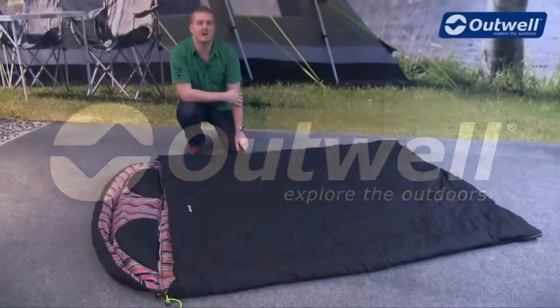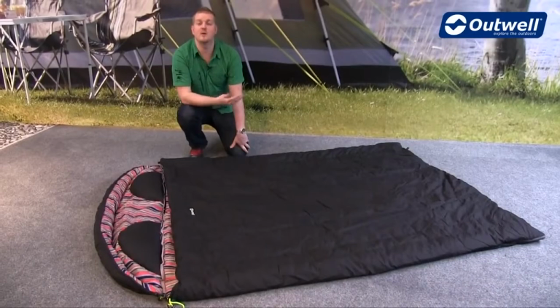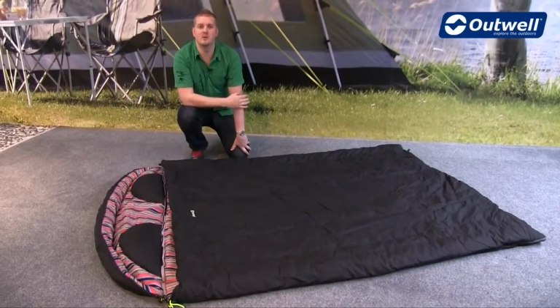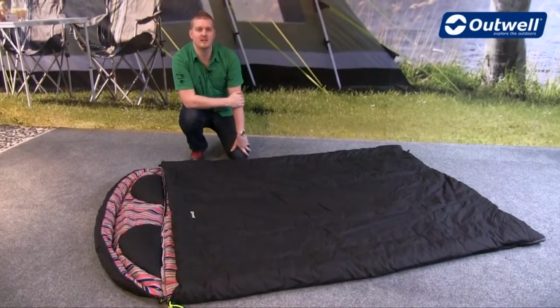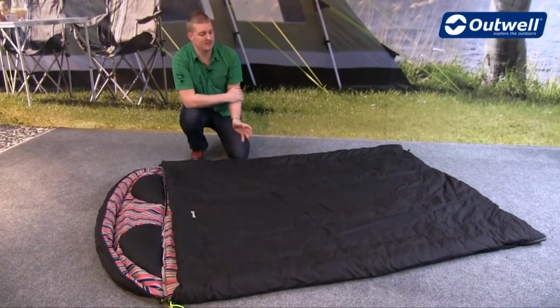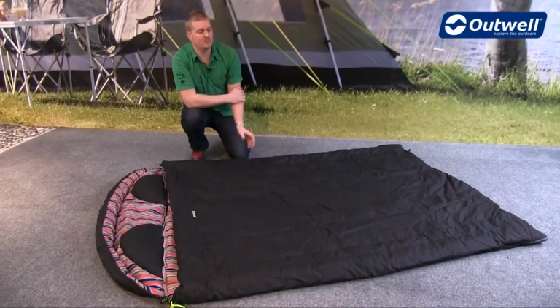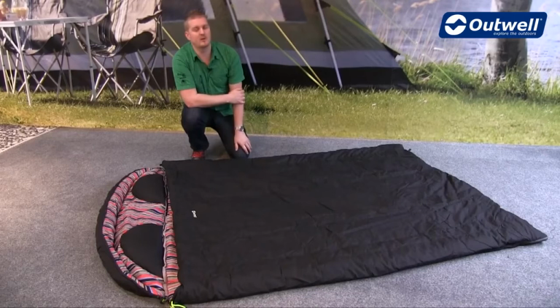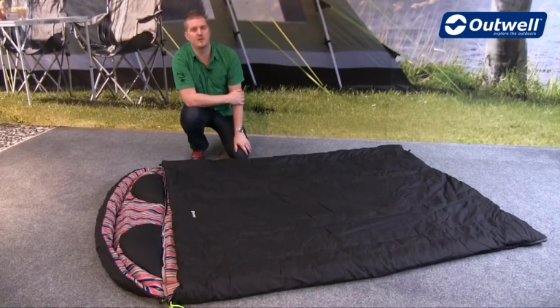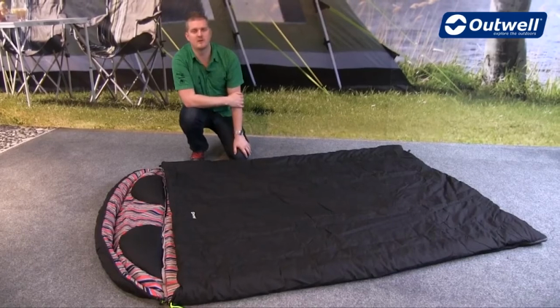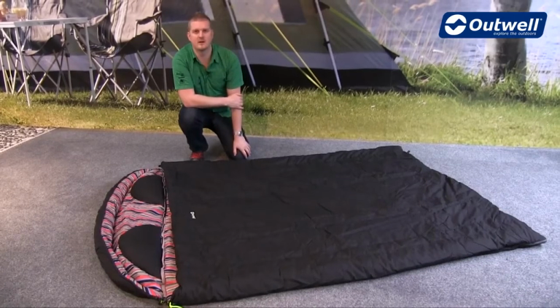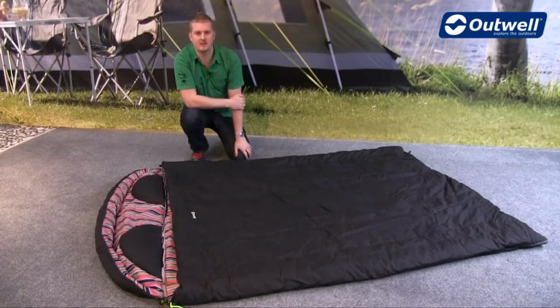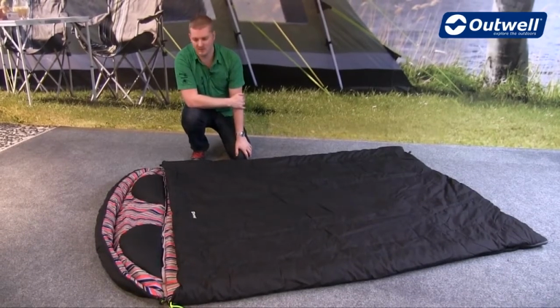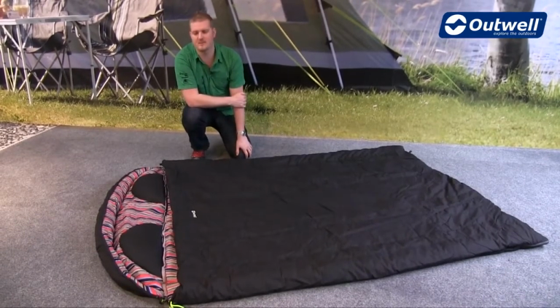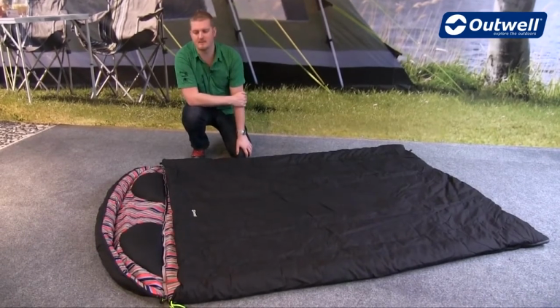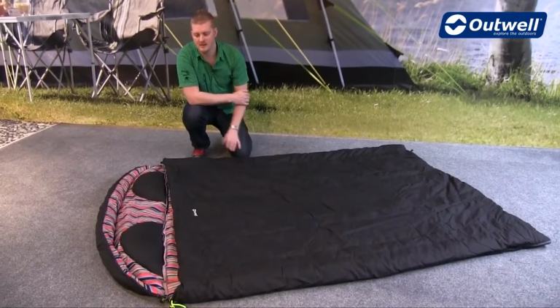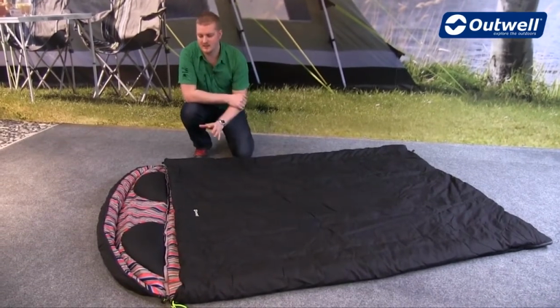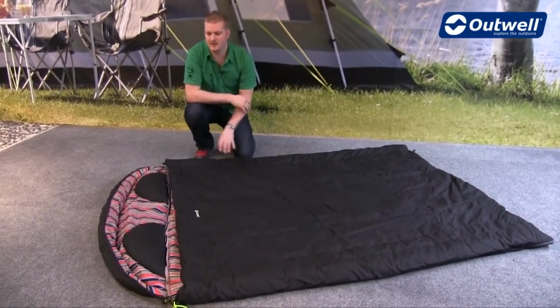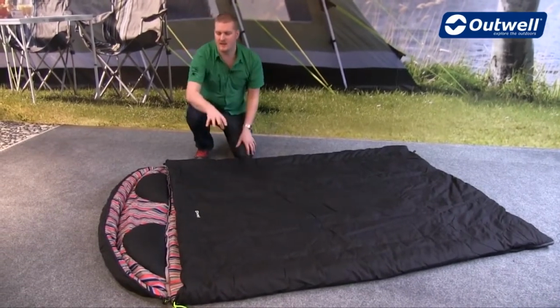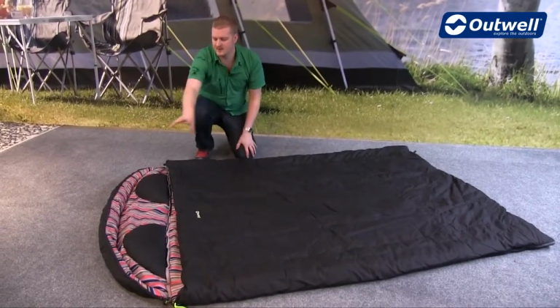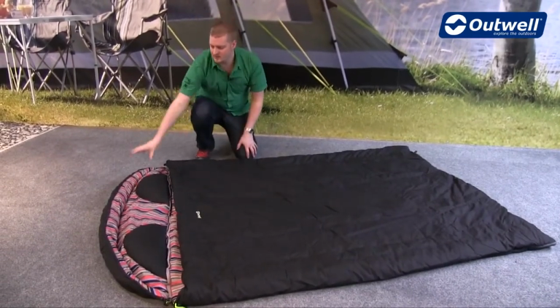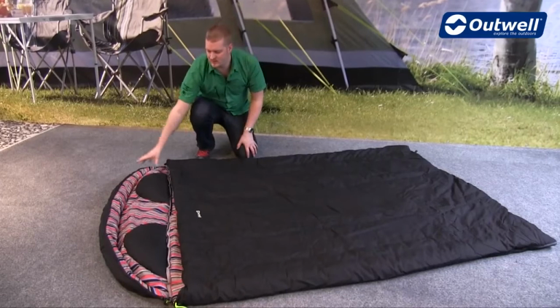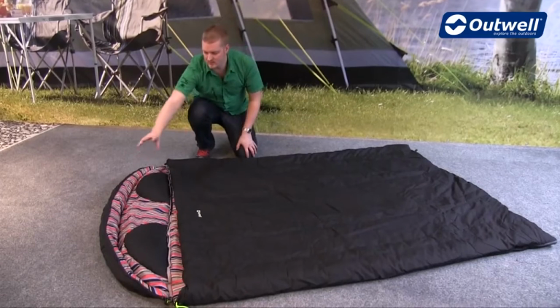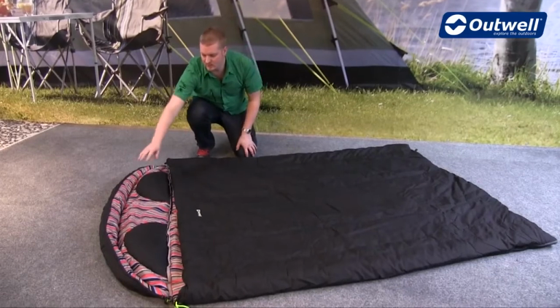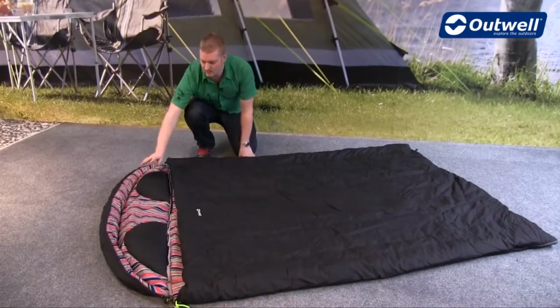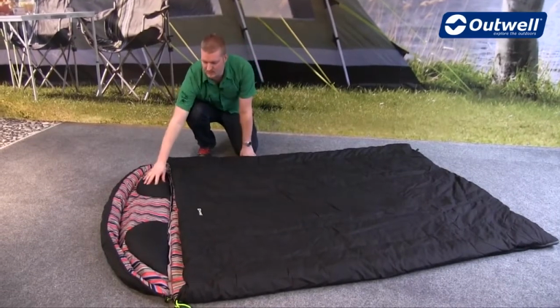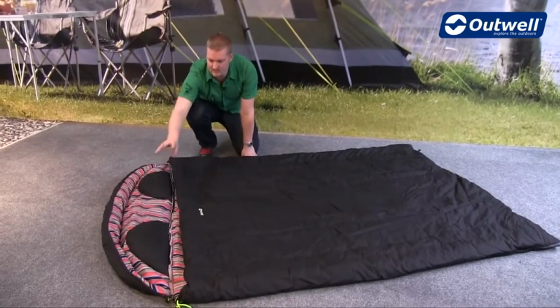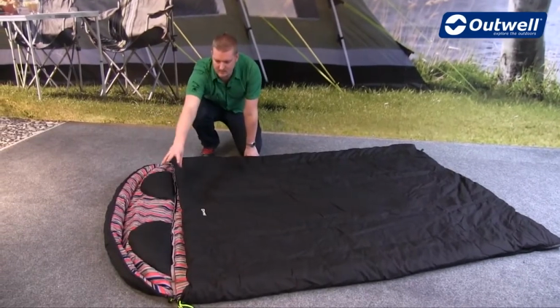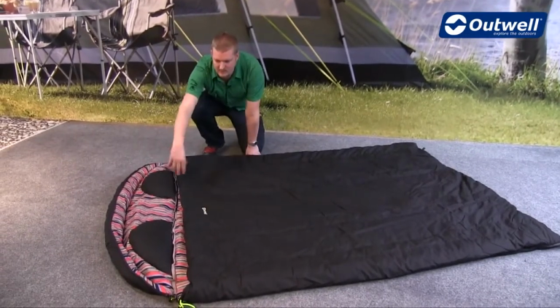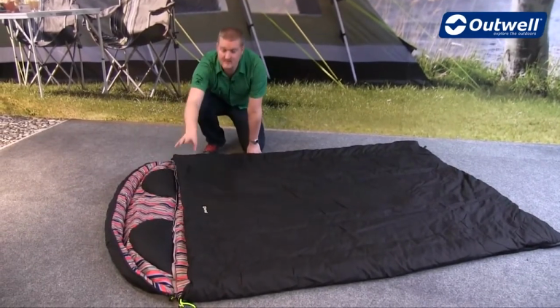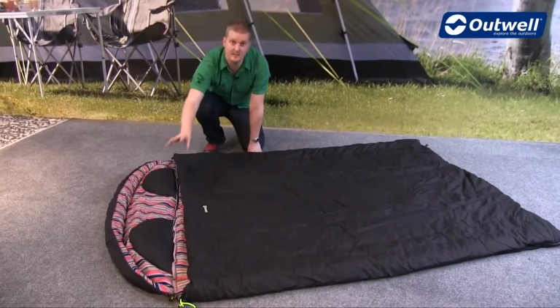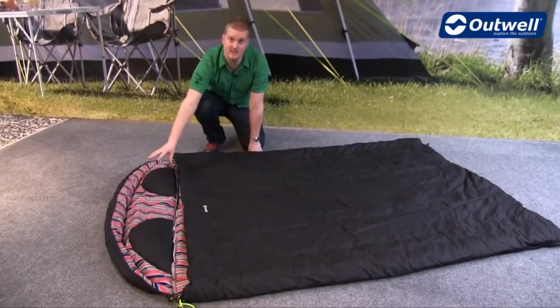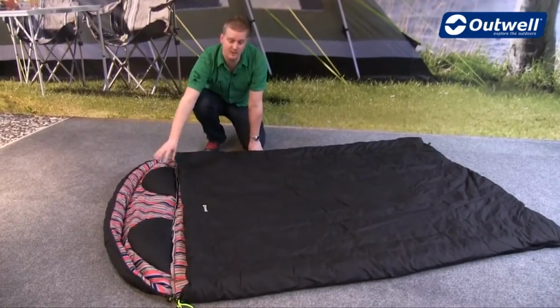Hi and welcome to Outwell. In this film I'm going to talk you through the features of our Camper Double sleeping bag. You can see here that the bag has a hood section on the top which has built-in pillows, and this can be zipped off.